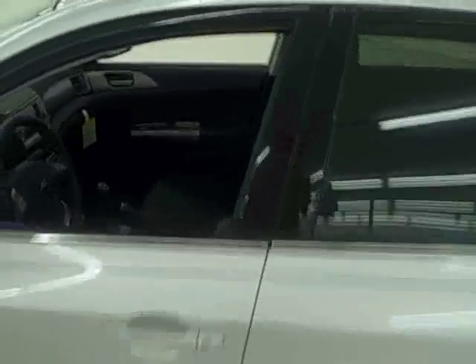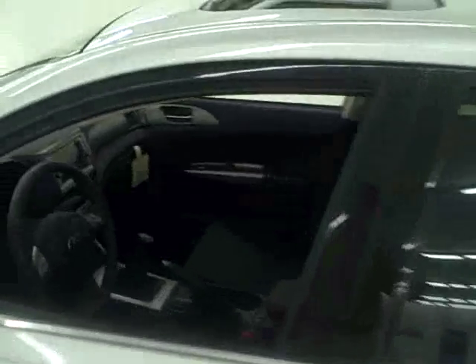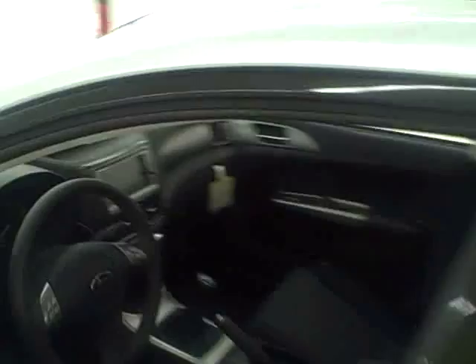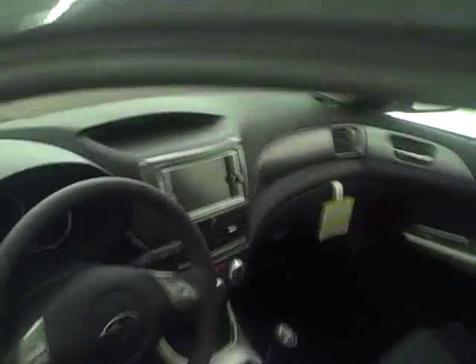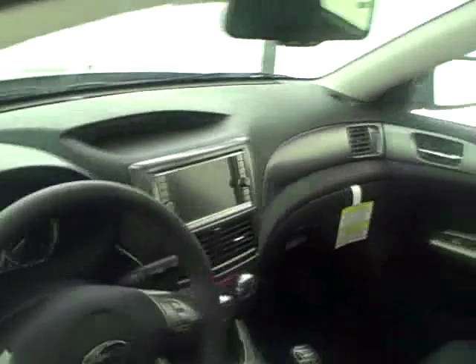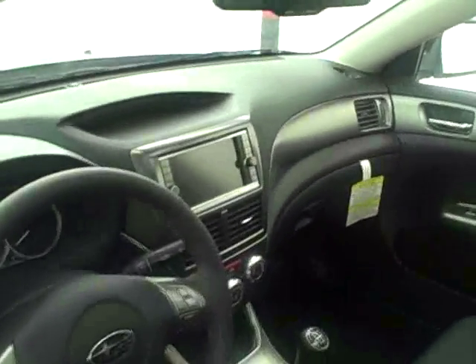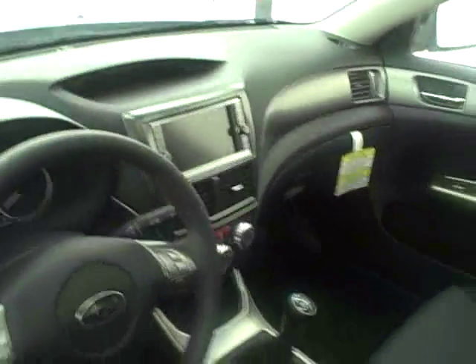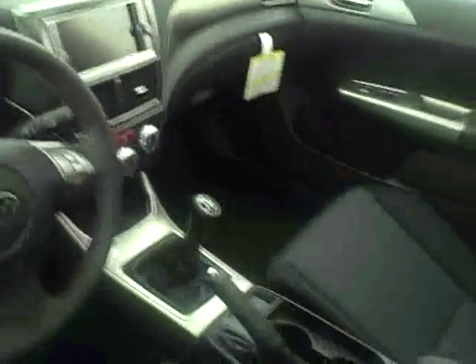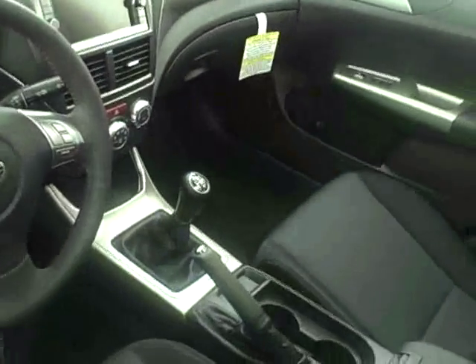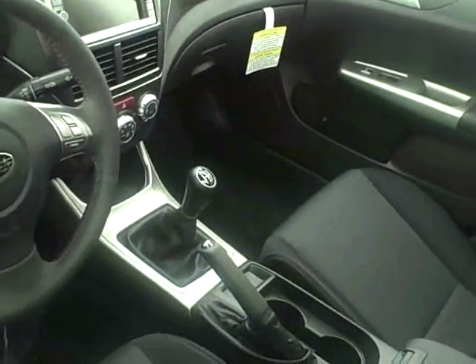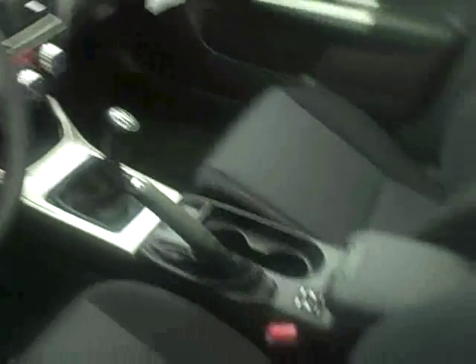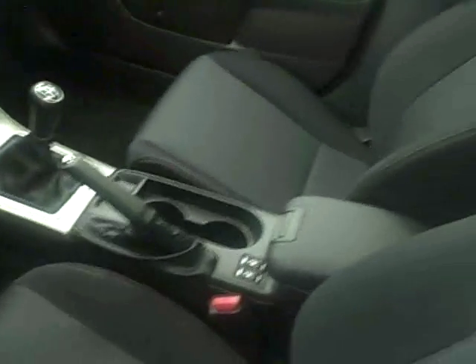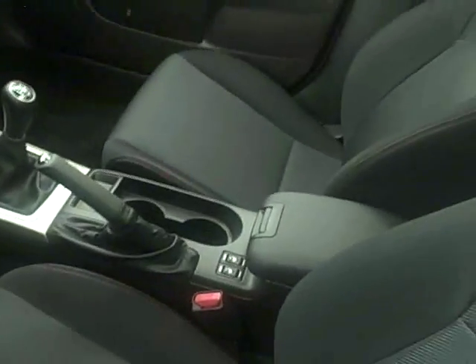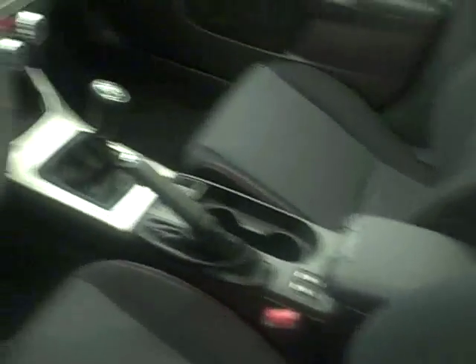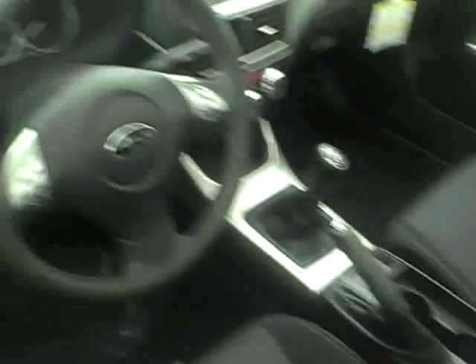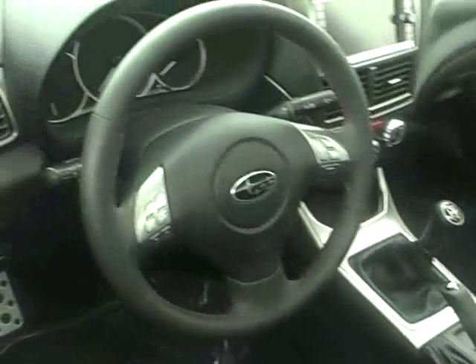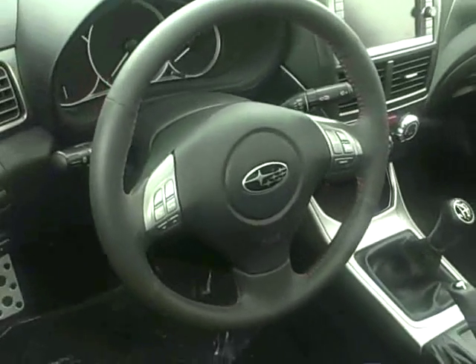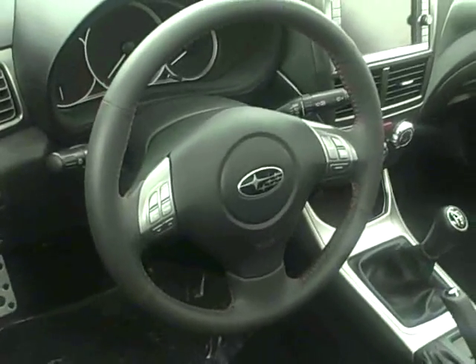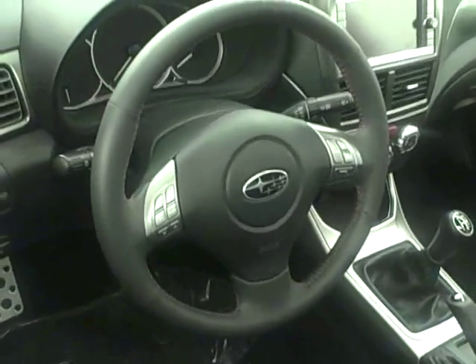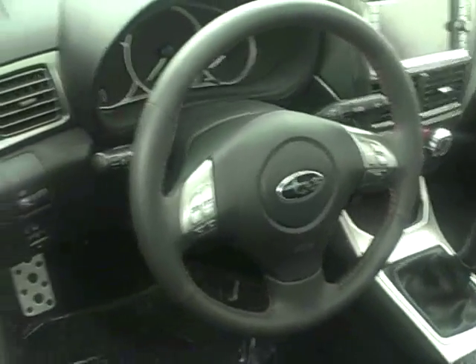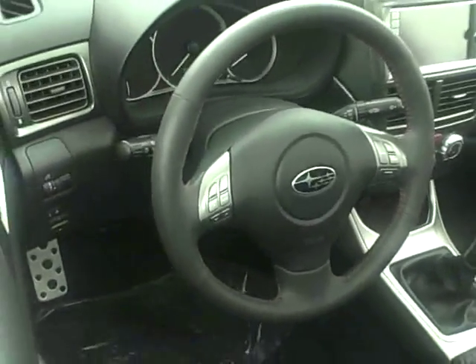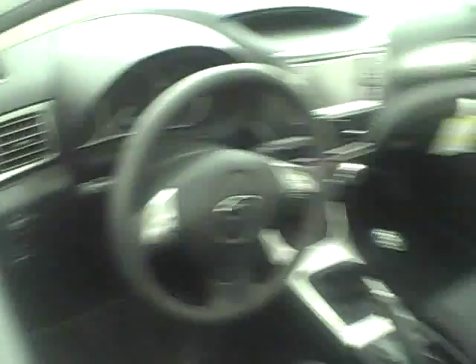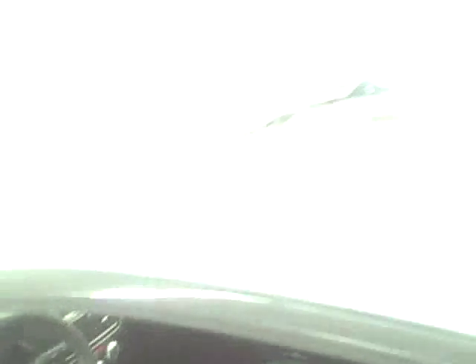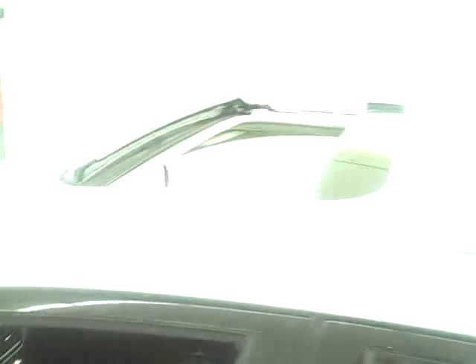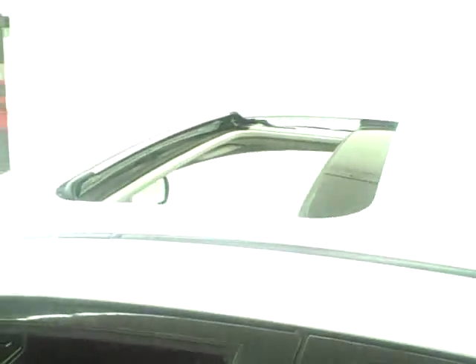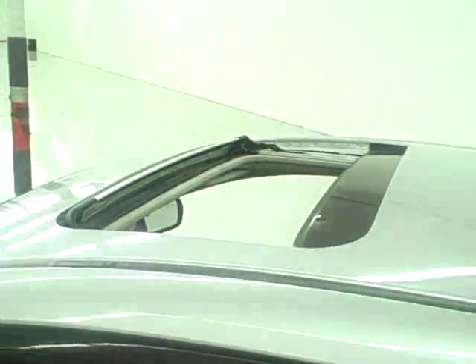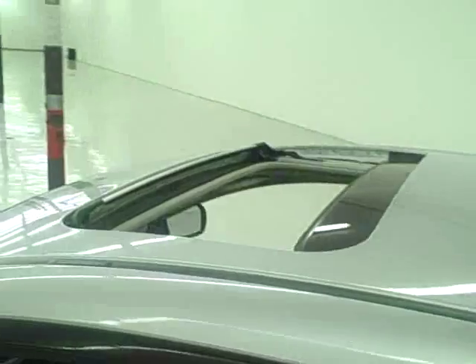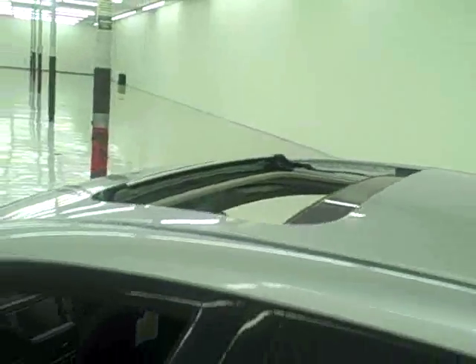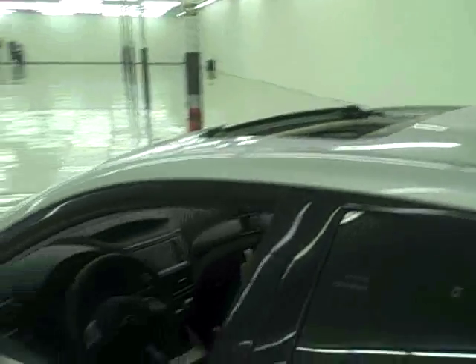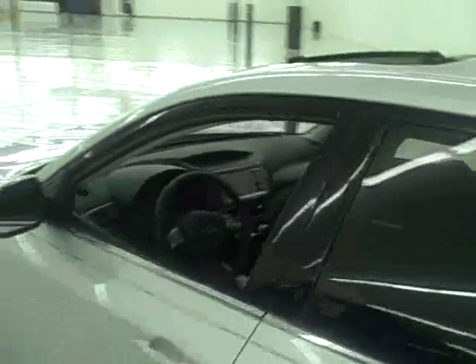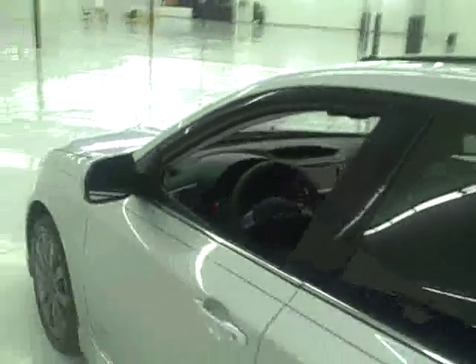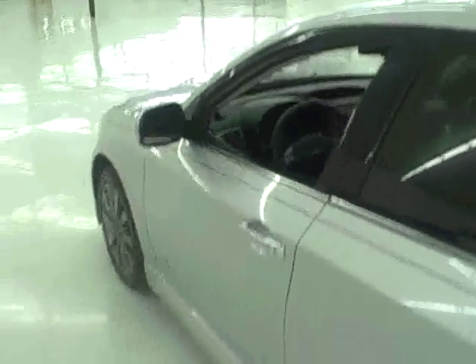Factory navigation, 6 speed transmission, heated seats, audio controls on the steering wheel, power moonroof, and tinted windows.